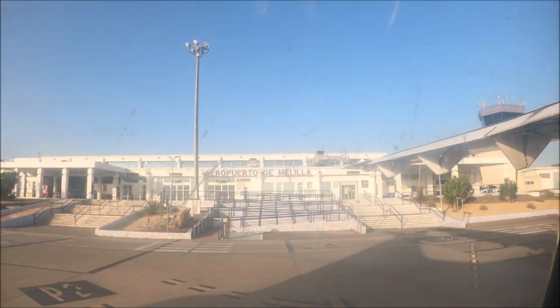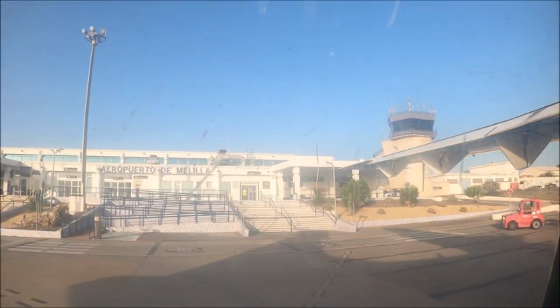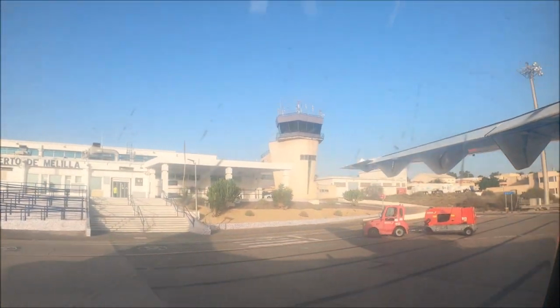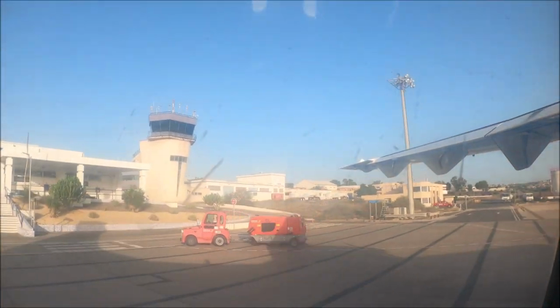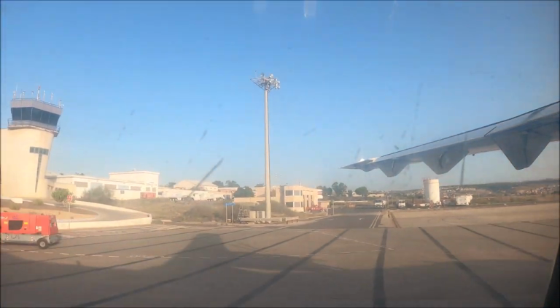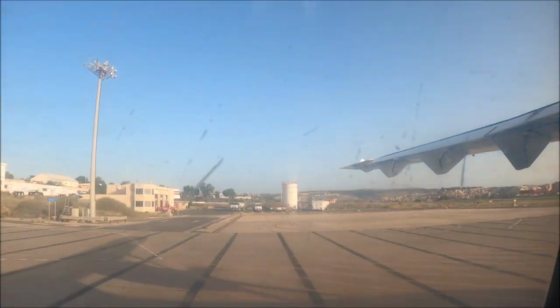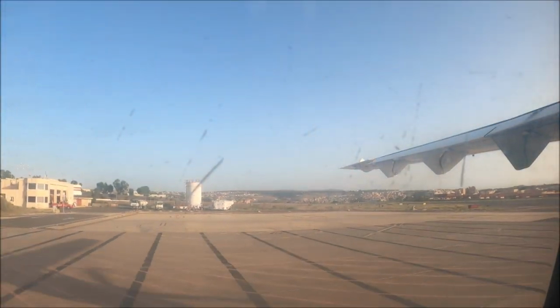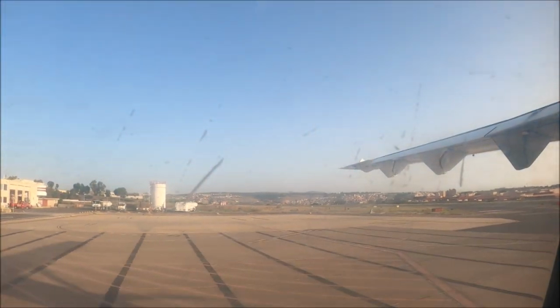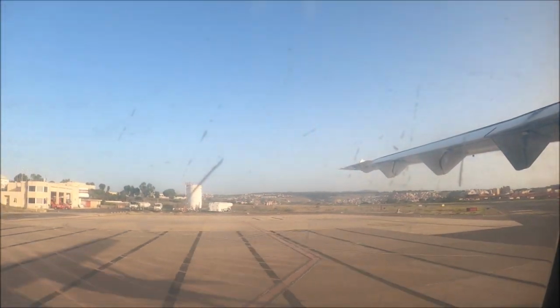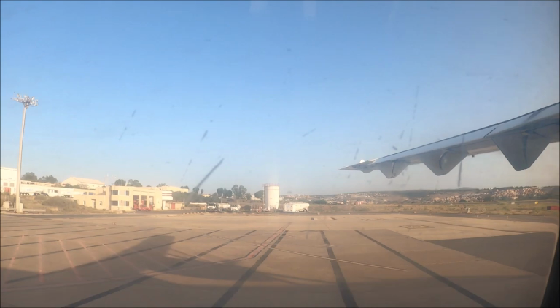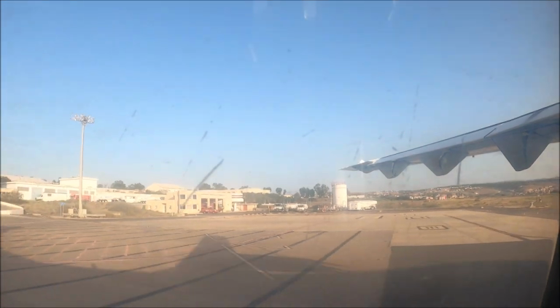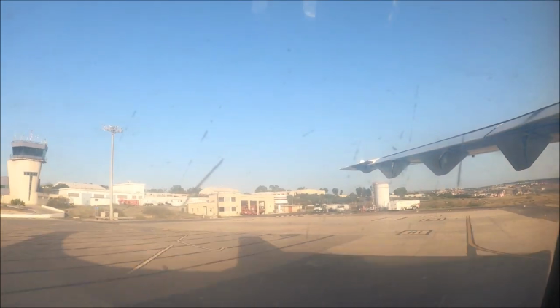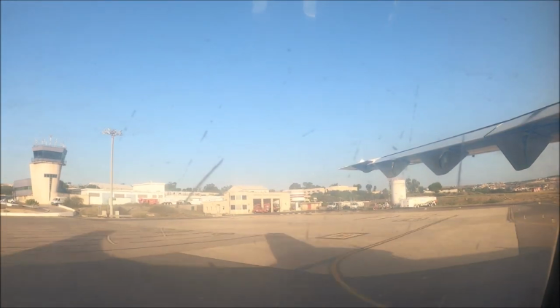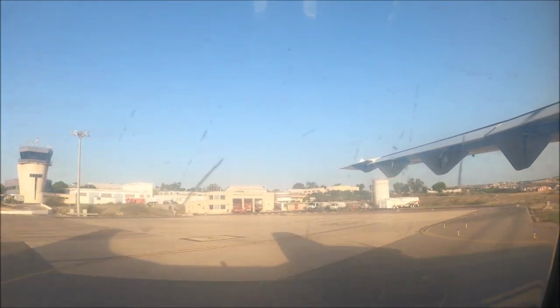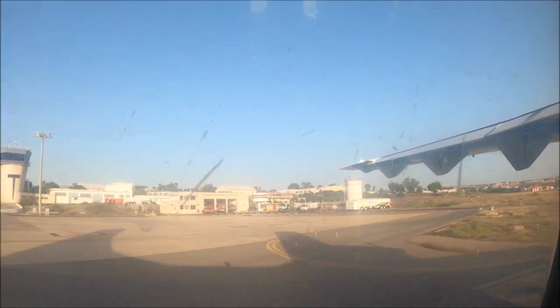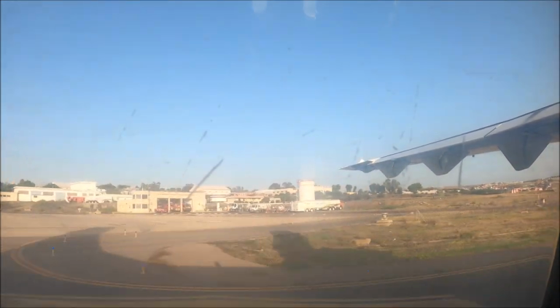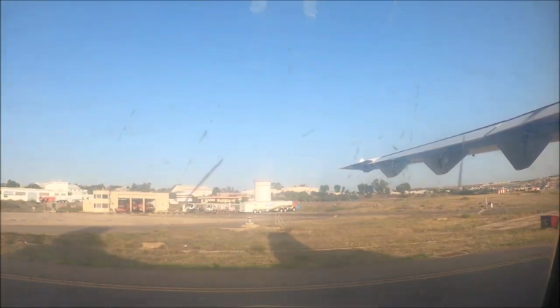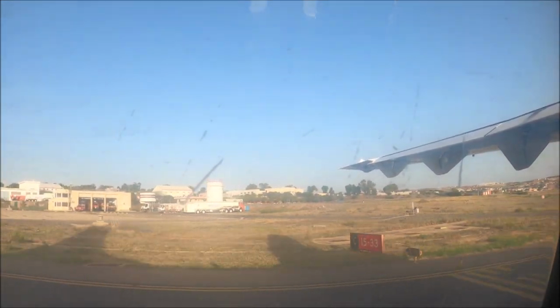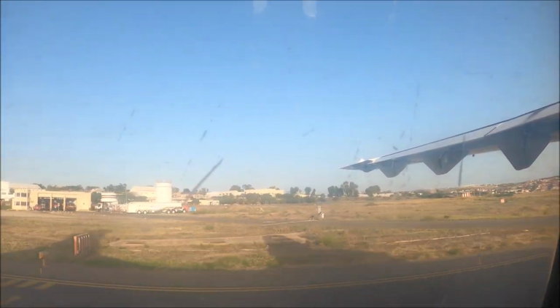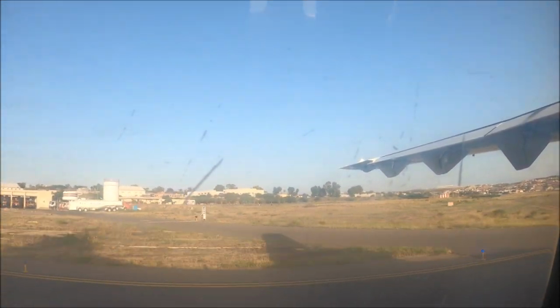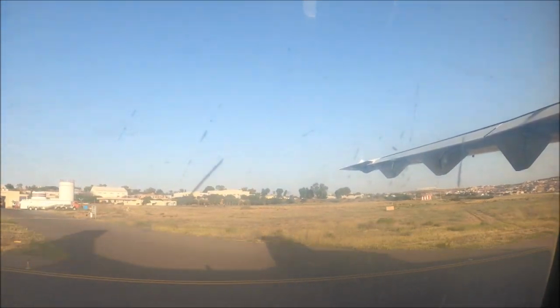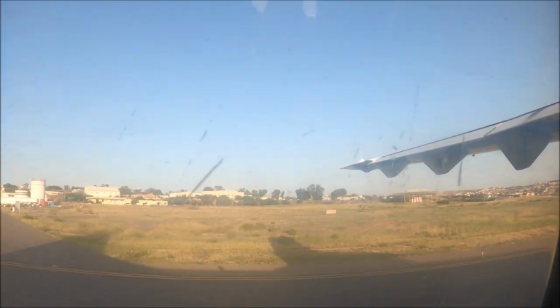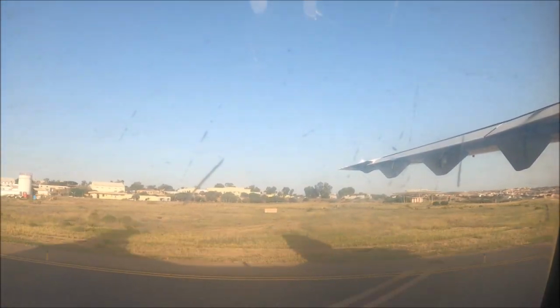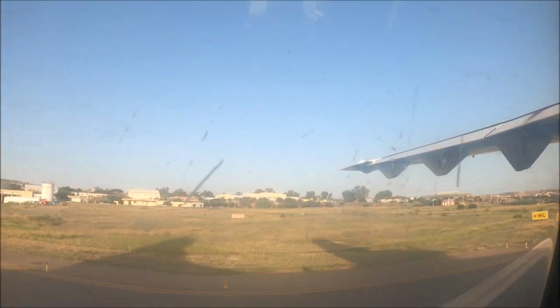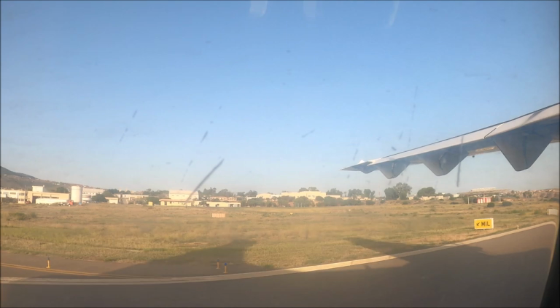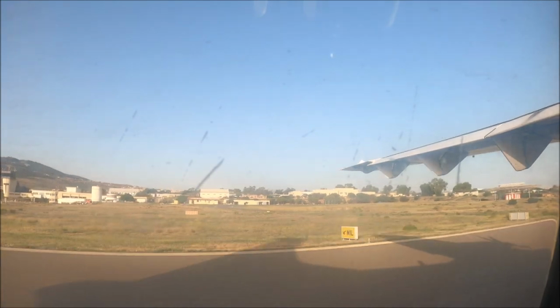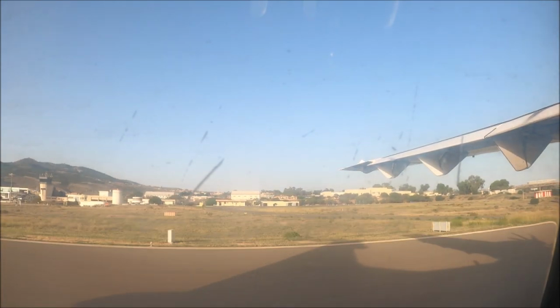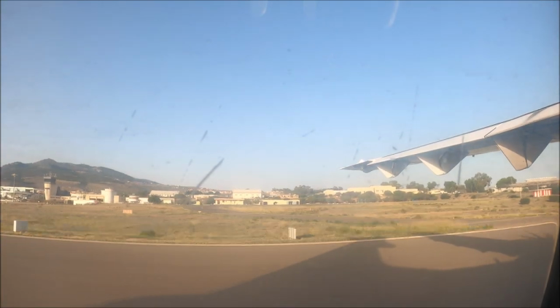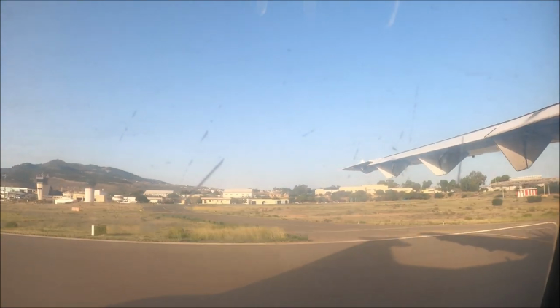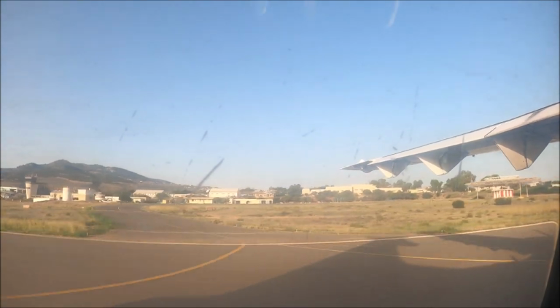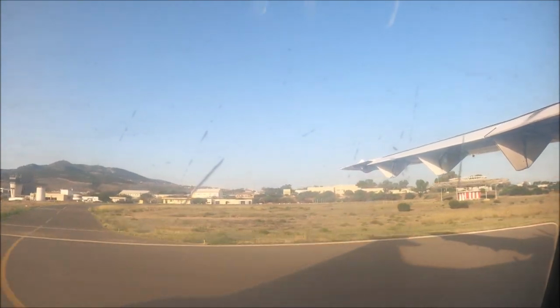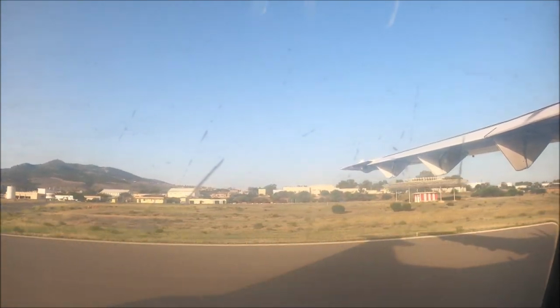Los chalecos salvavidas están situados debajo de cada uno de los asientos, pero no deben extraerse a menos que se lo indique la tripulación. You will find a life jacket stored under your seat. This should not be removed unless indicated by the flight staff.